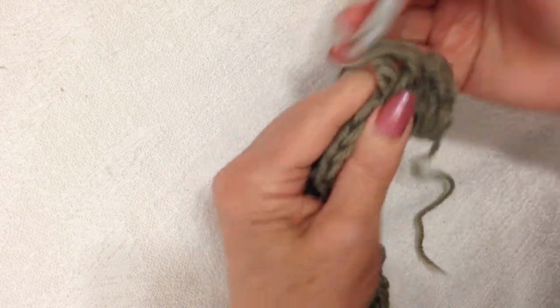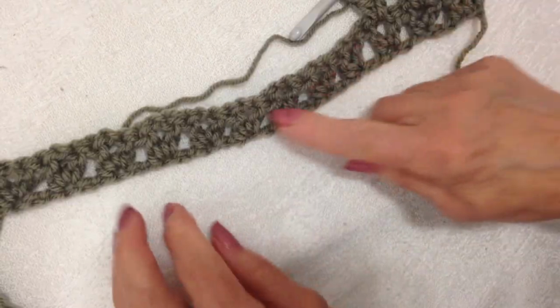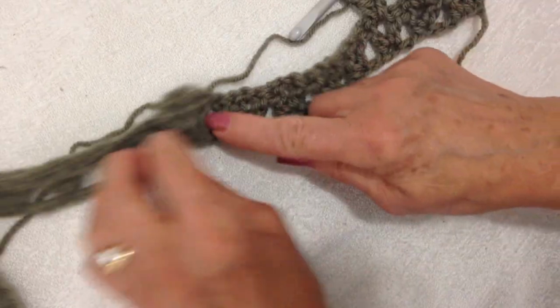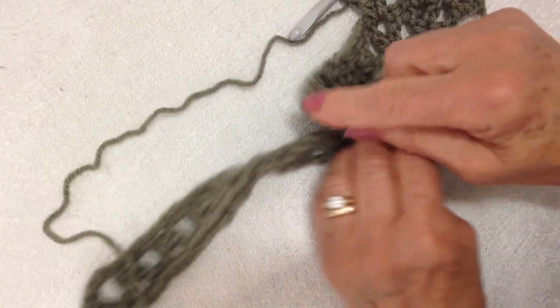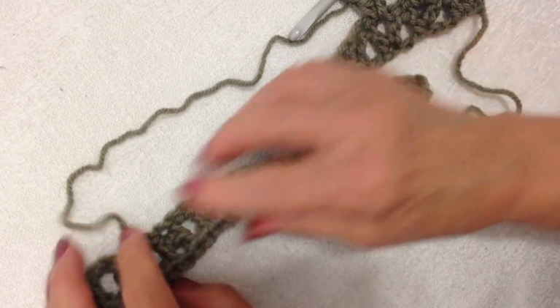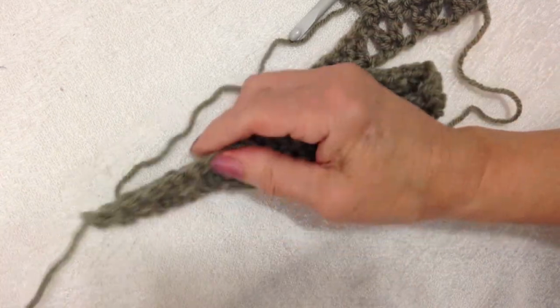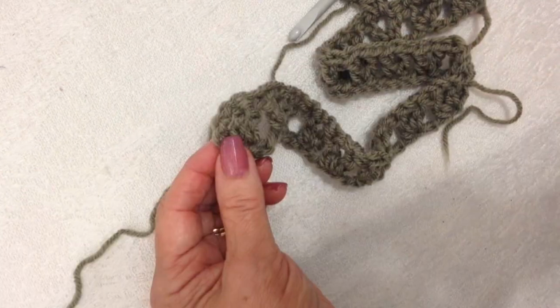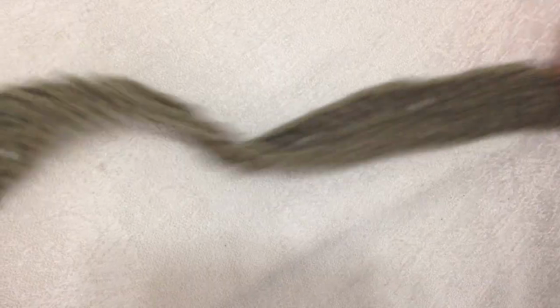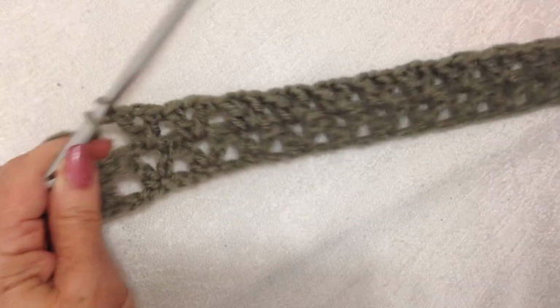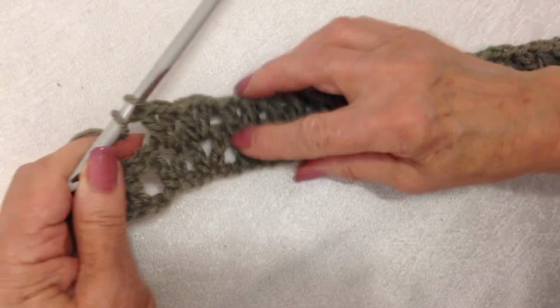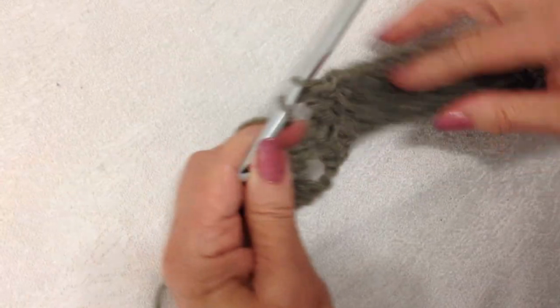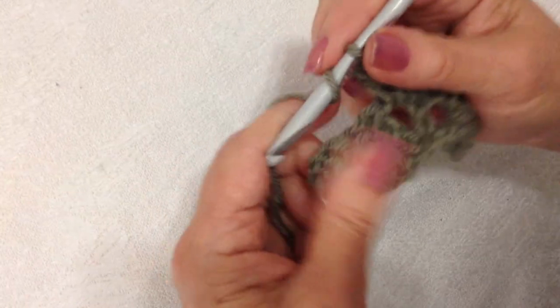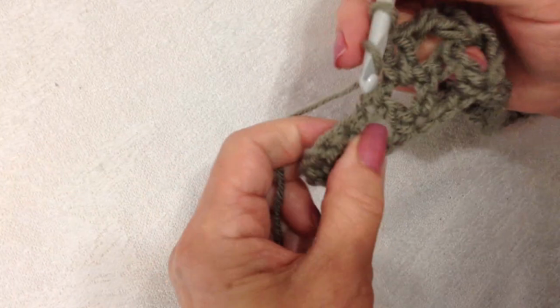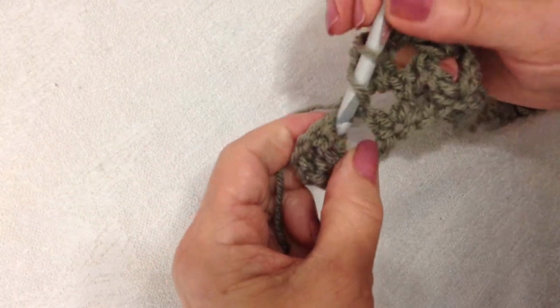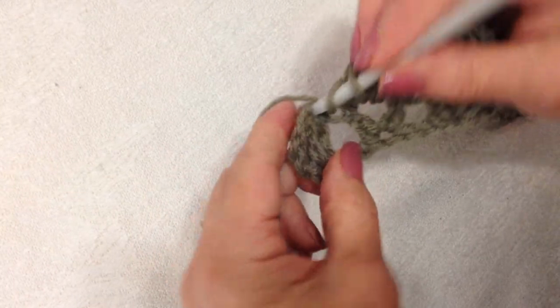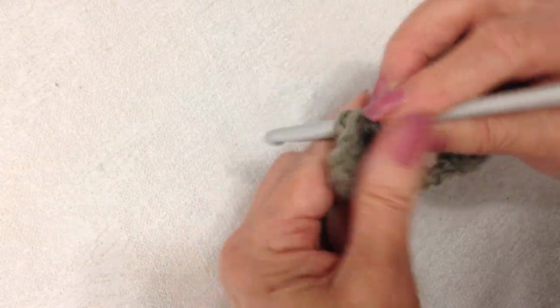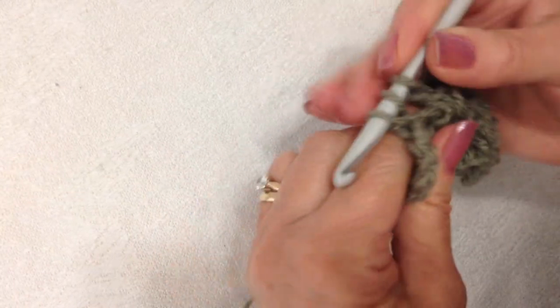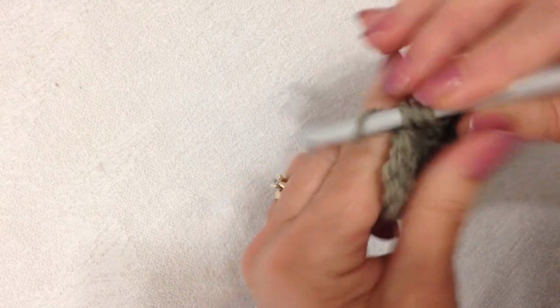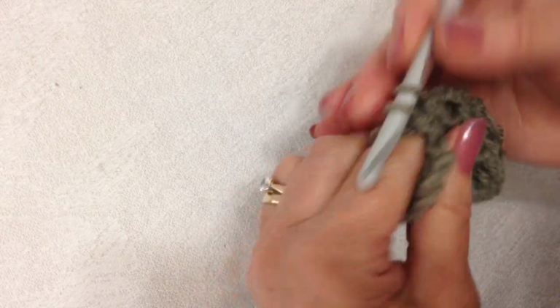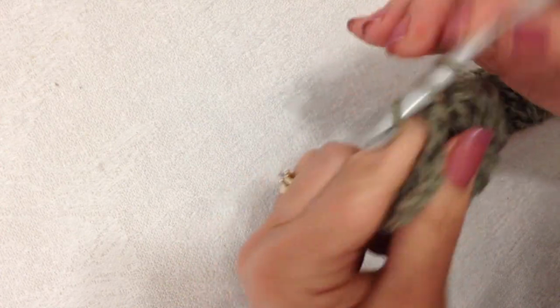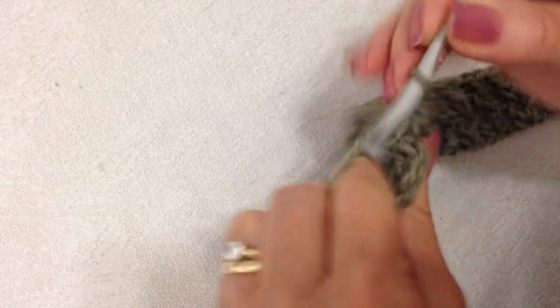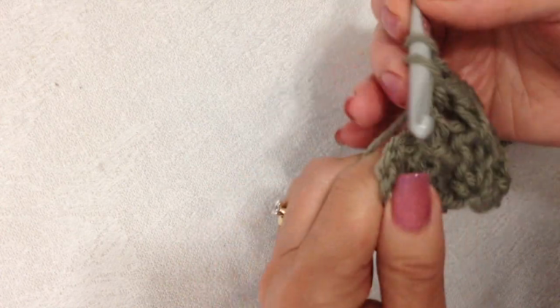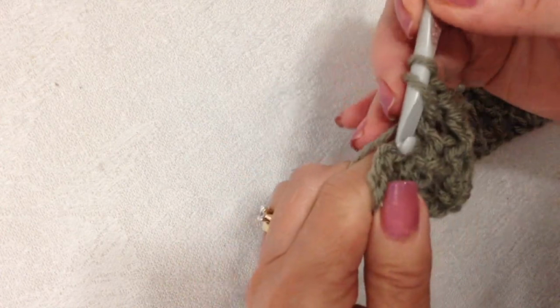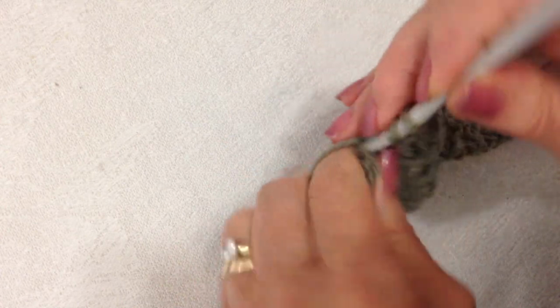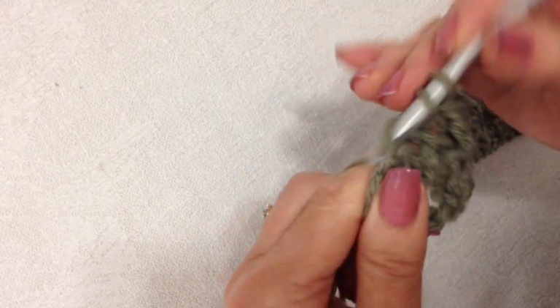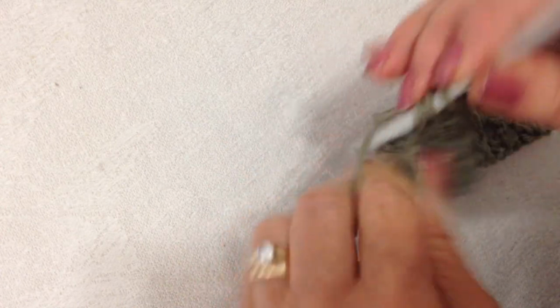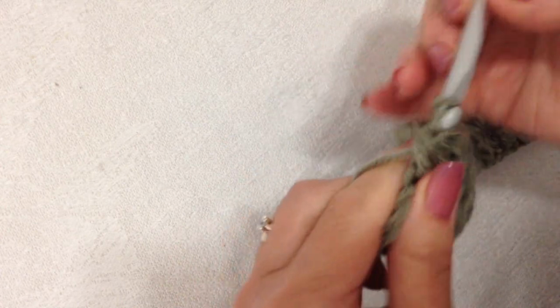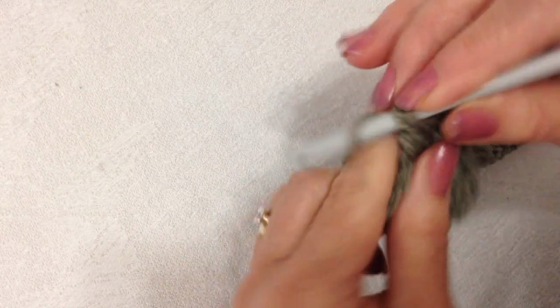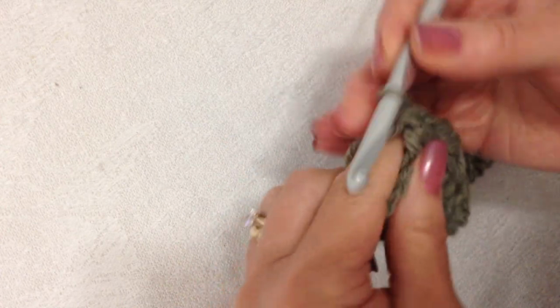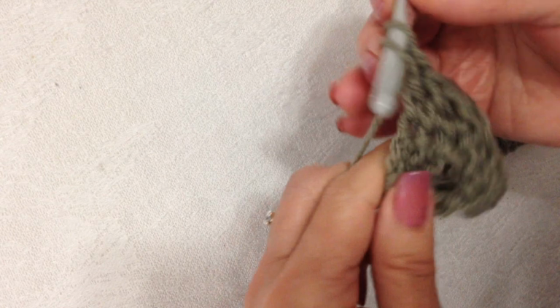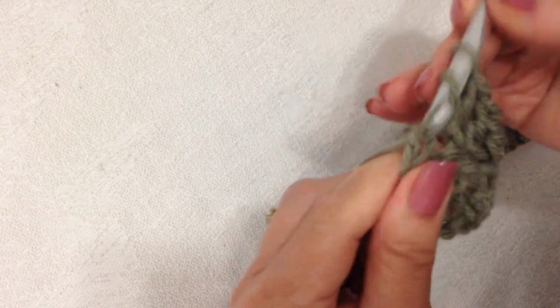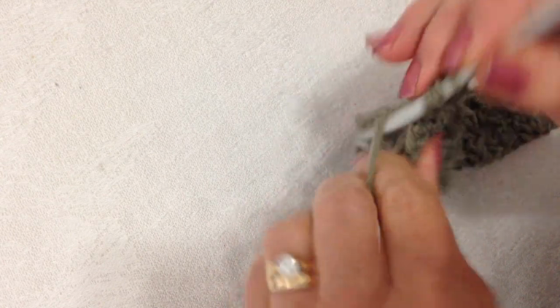I'm going to repeat that all the way across the row. At the end of the row, double crochet in the last three stitches, which are double crochet from the previous row.